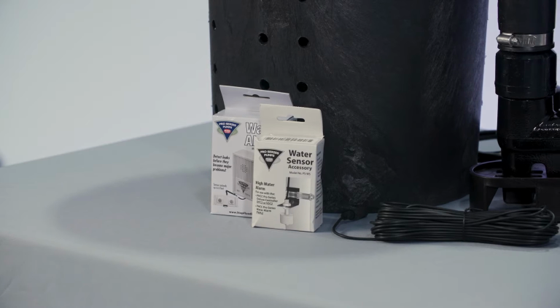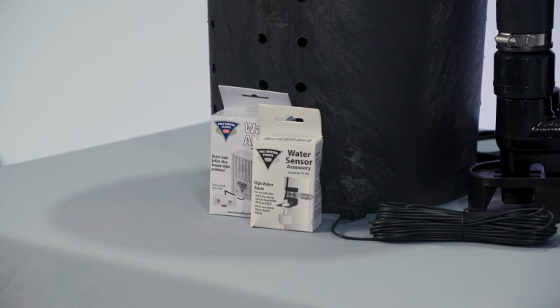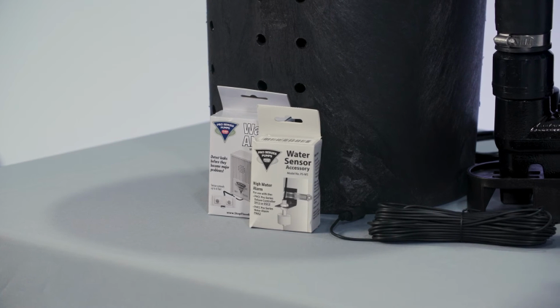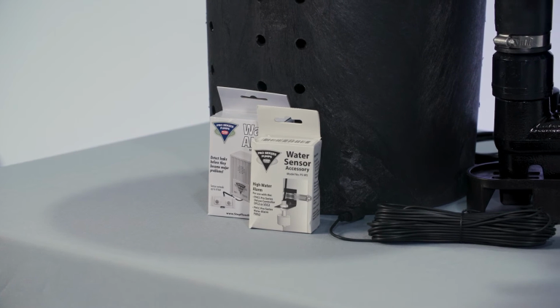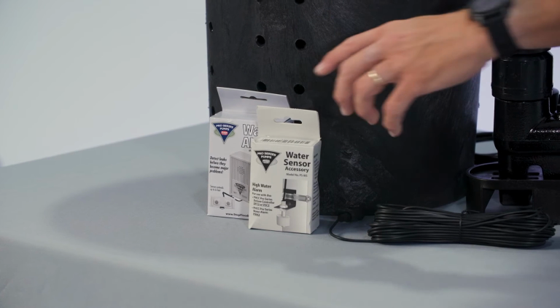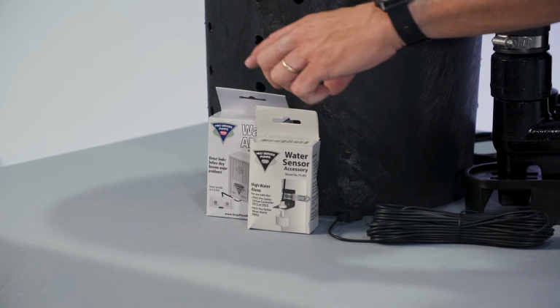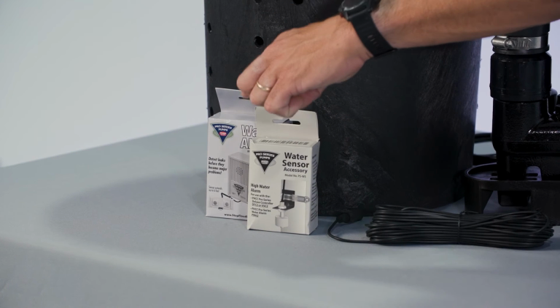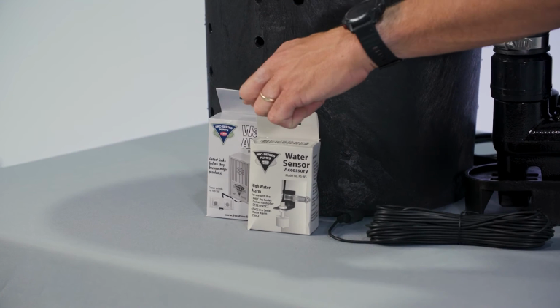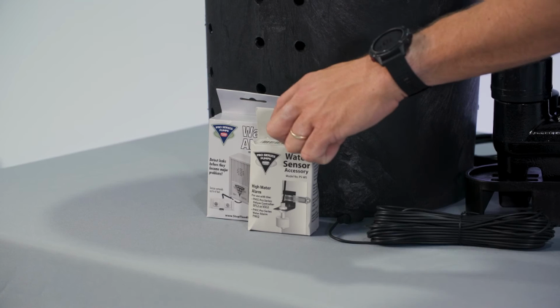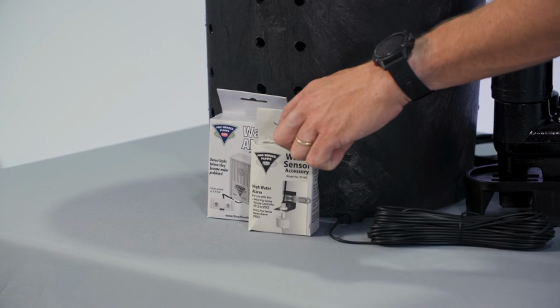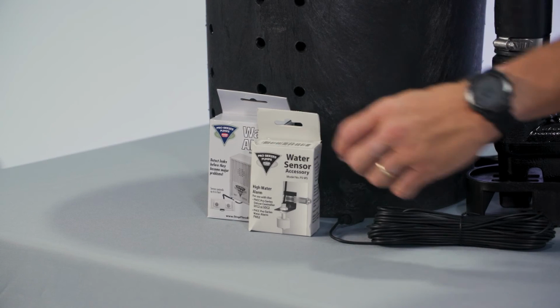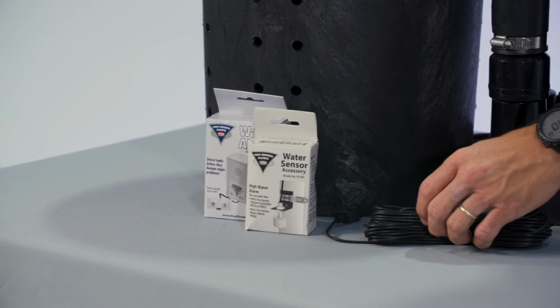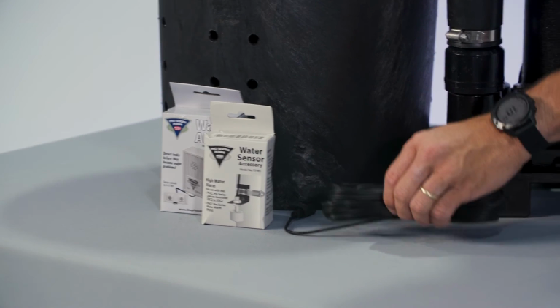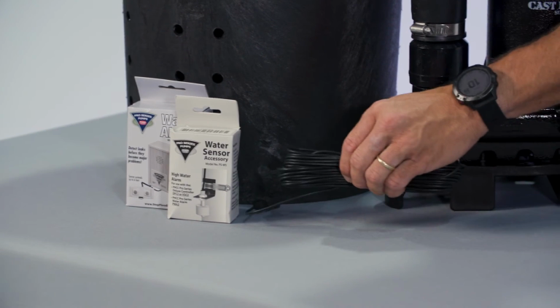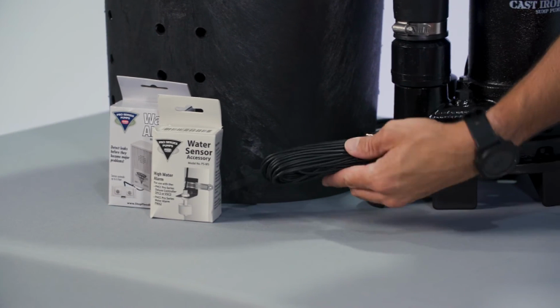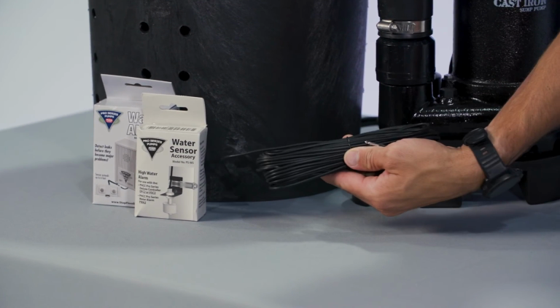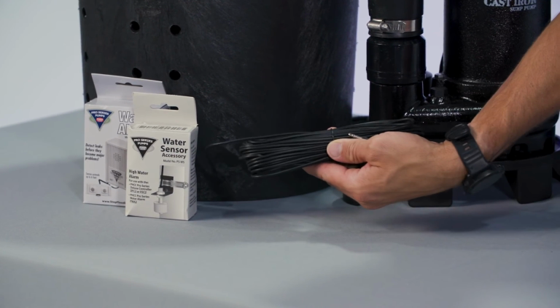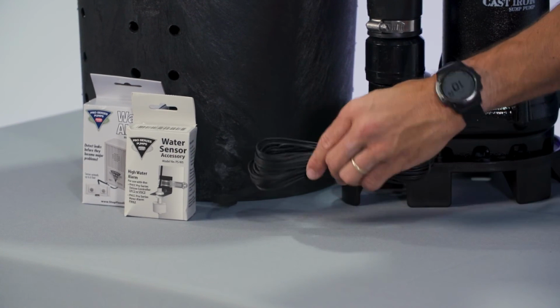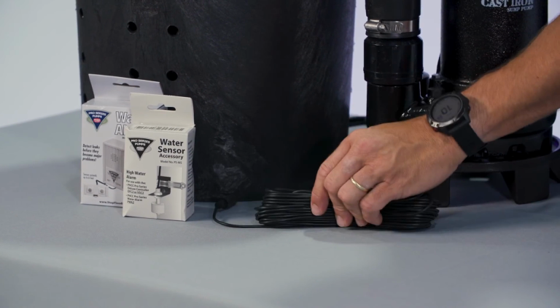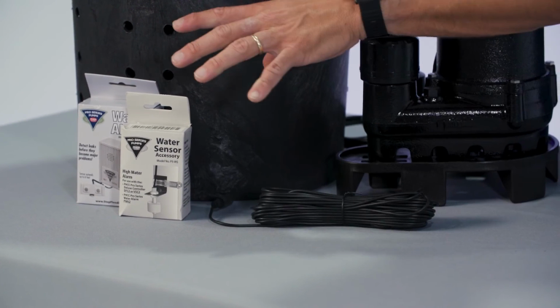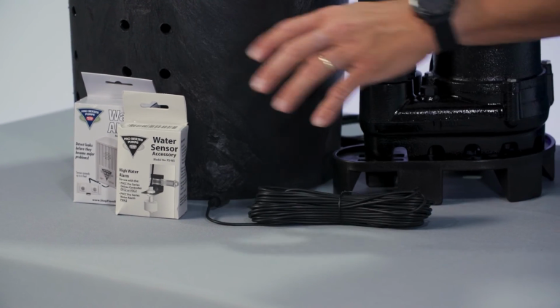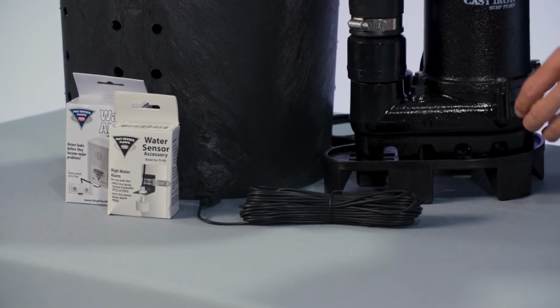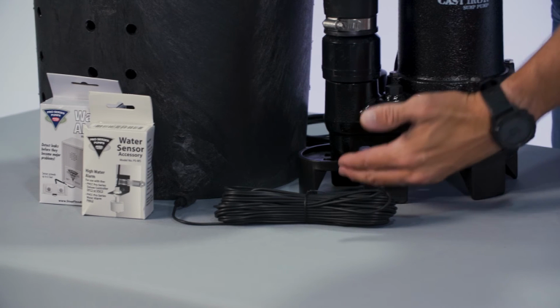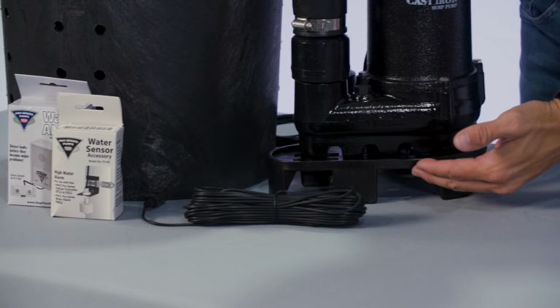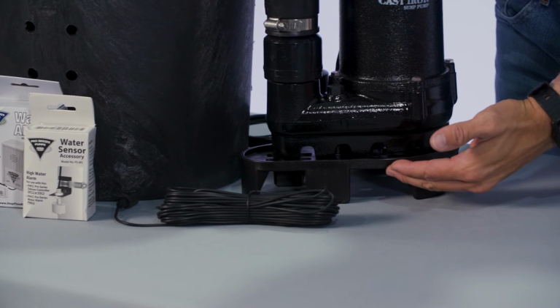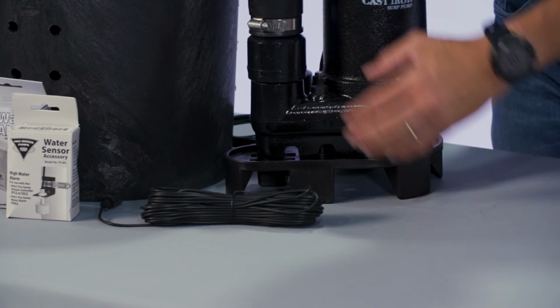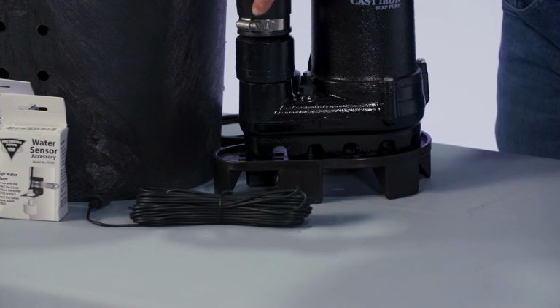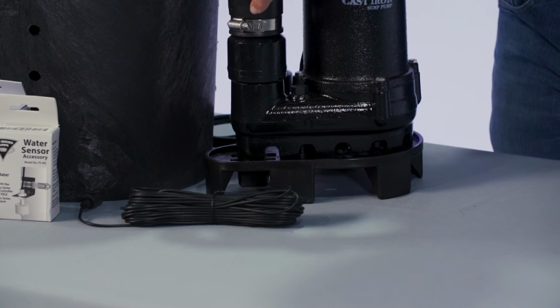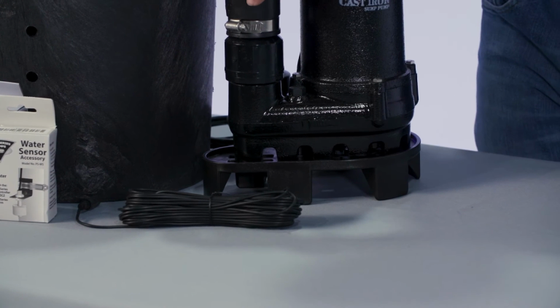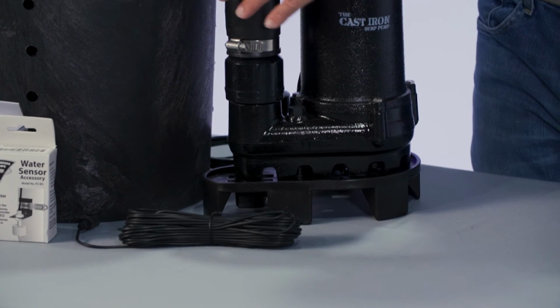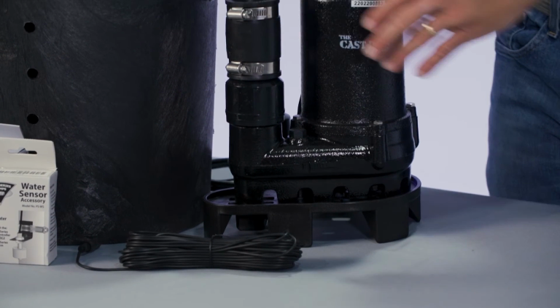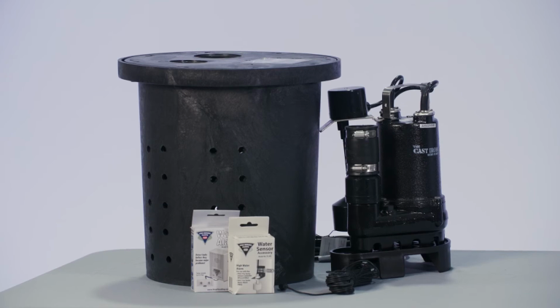The kit is going to come with a high water alarm with a float switch, a 50-foot extension for the alarm, a pump stand, a check valve, and then obviously the basin.